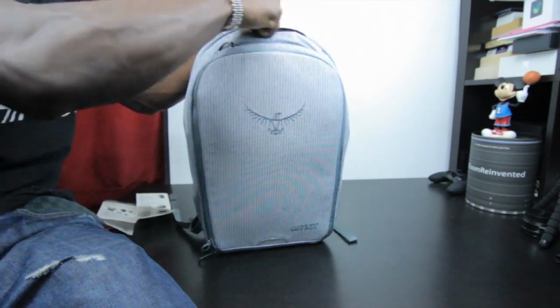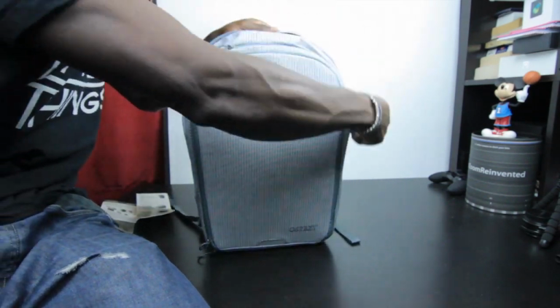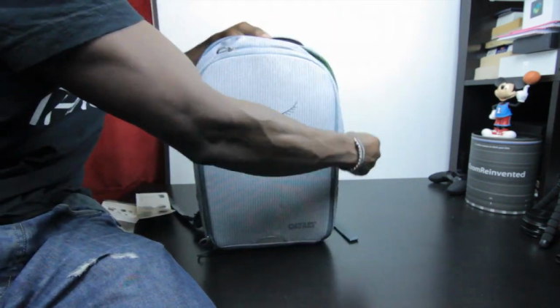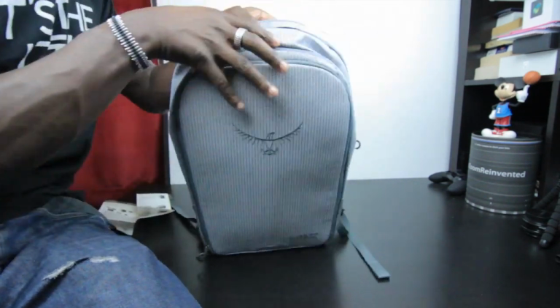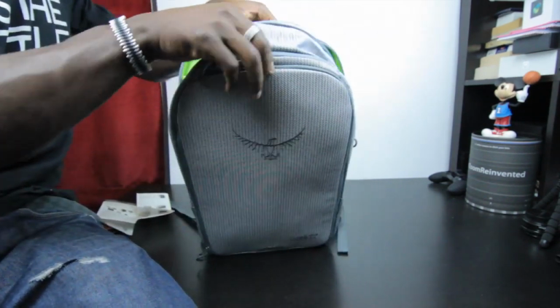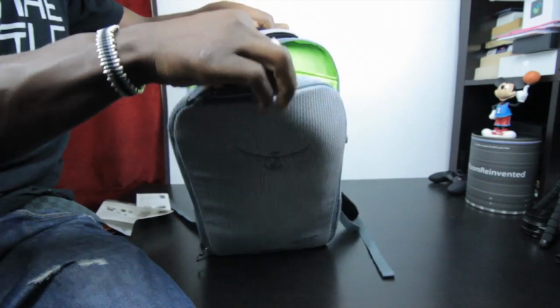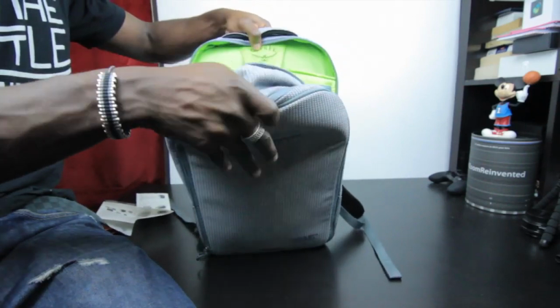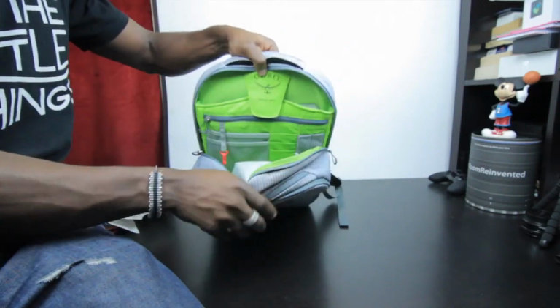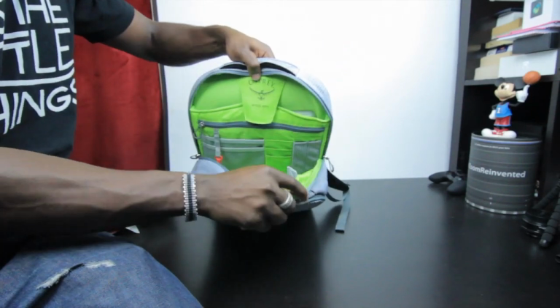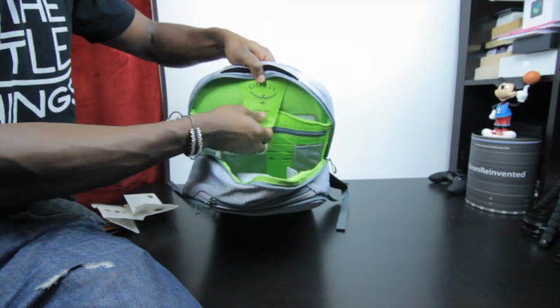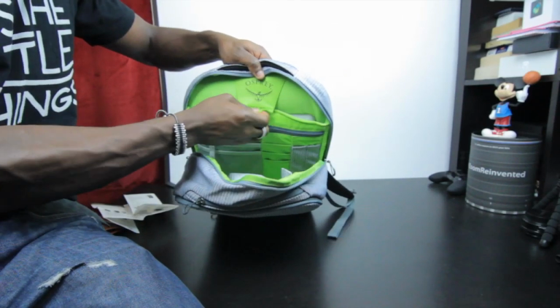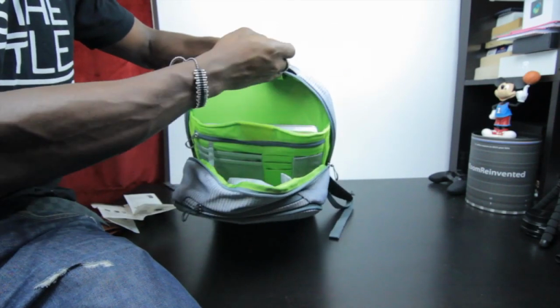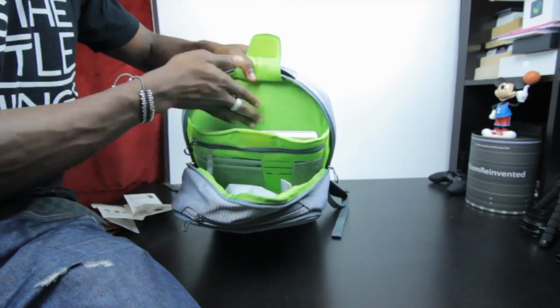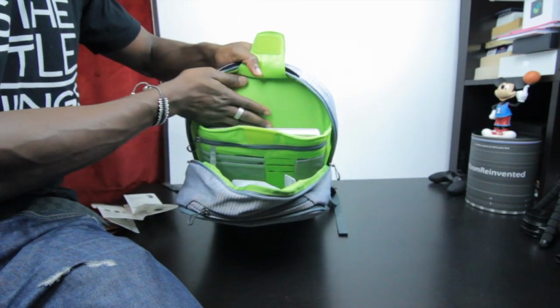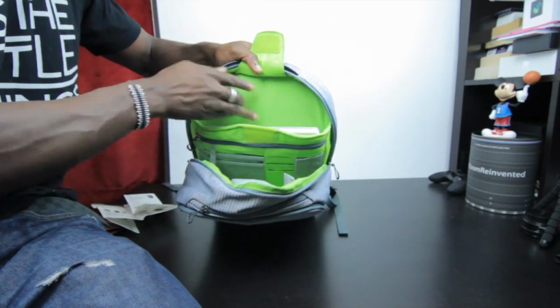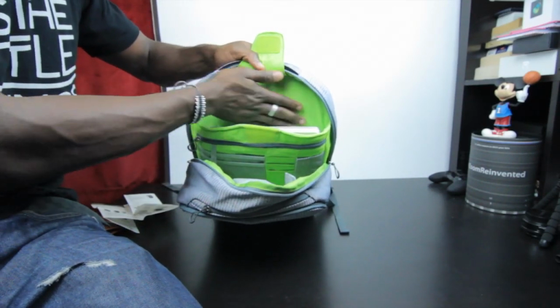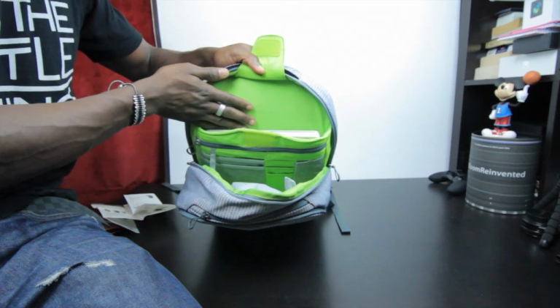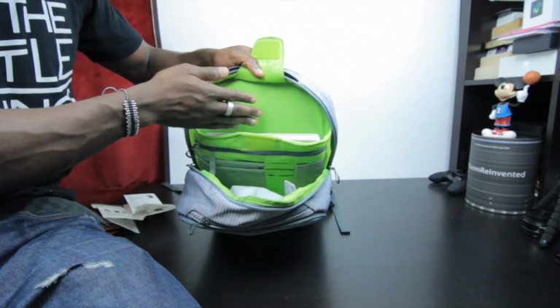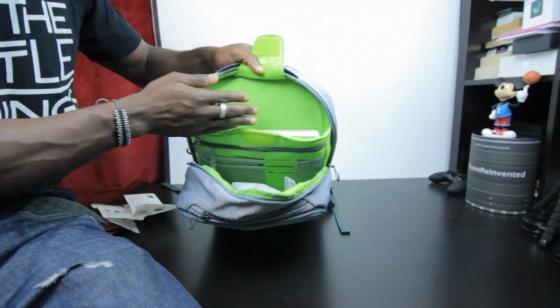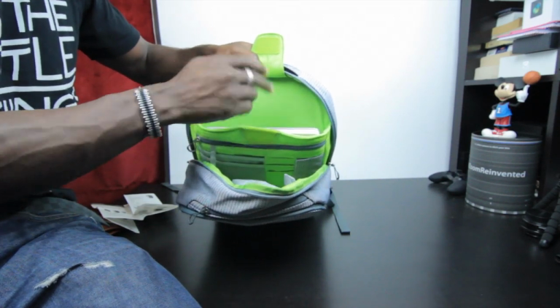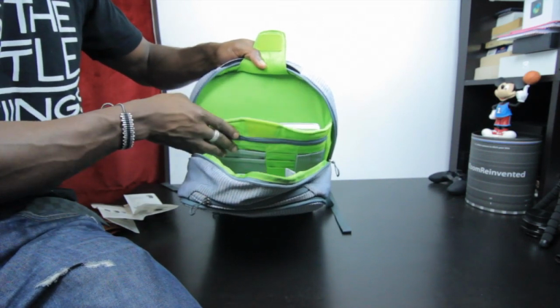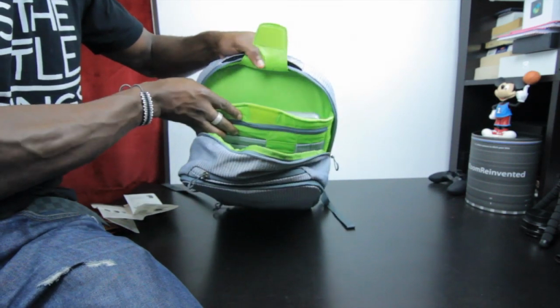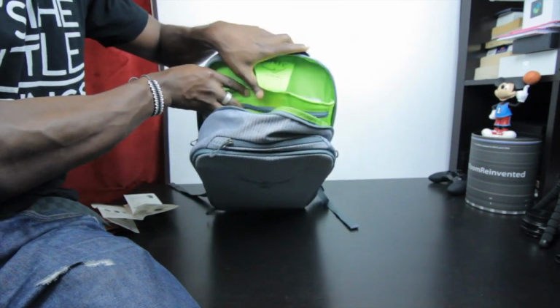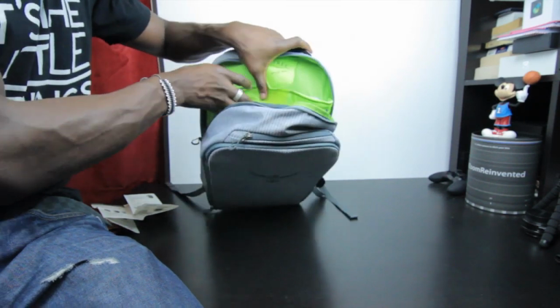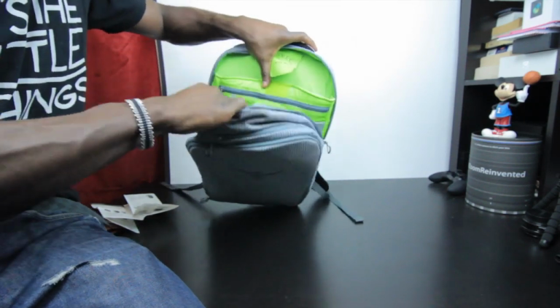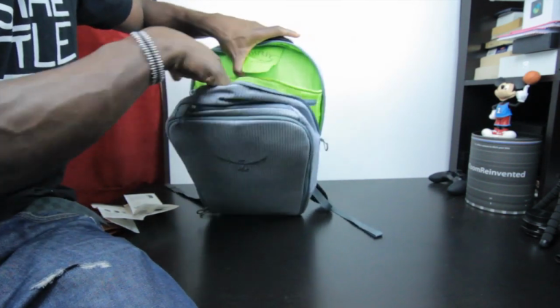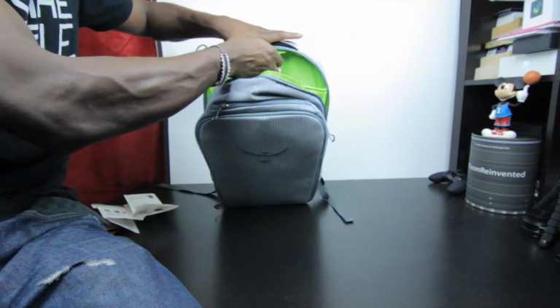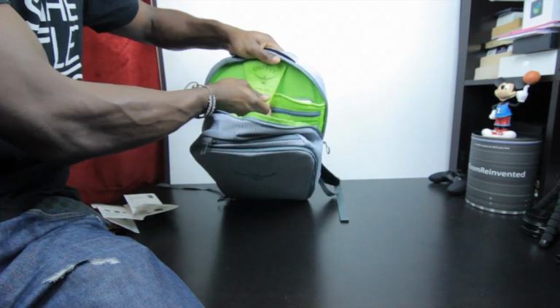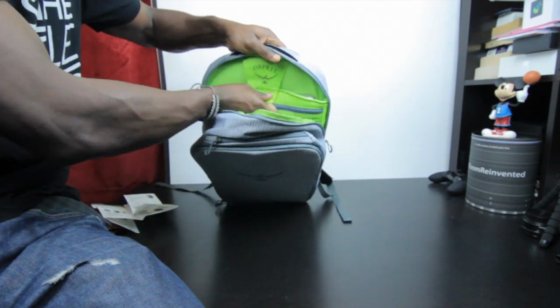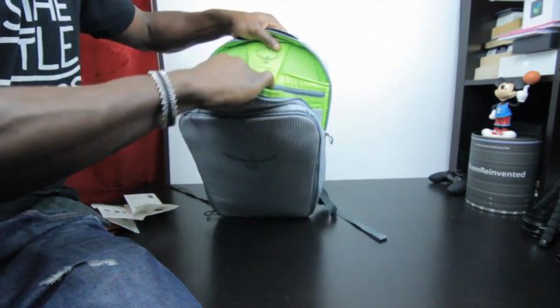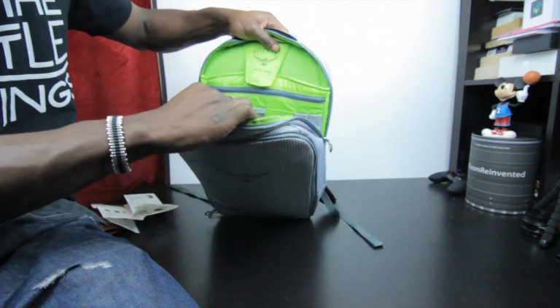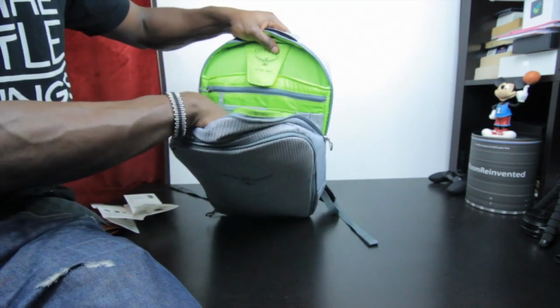On the top area where your laptop goes, you've got a big zip — it doesn't go all the way down but it's enough to get your laptop into the padded area, which has a fleece scratch-free material inside. There's also a Velcro closure on the side.